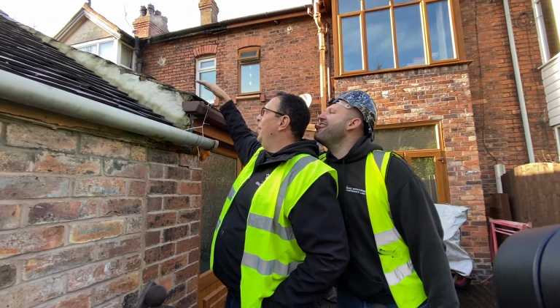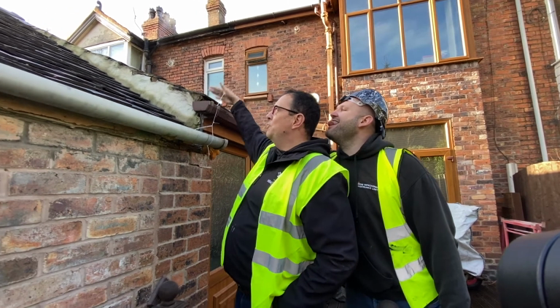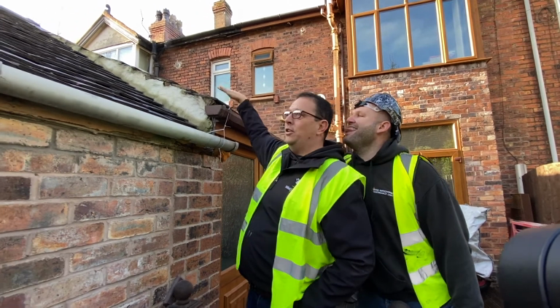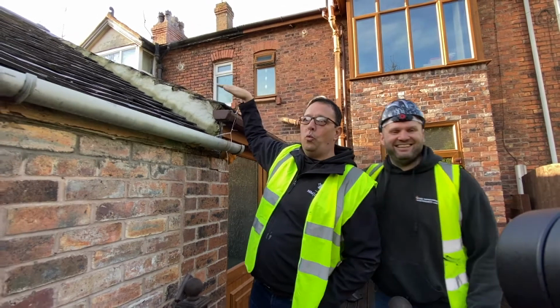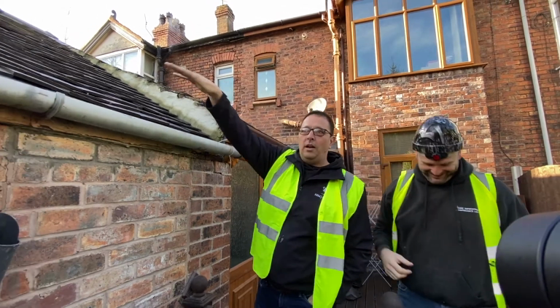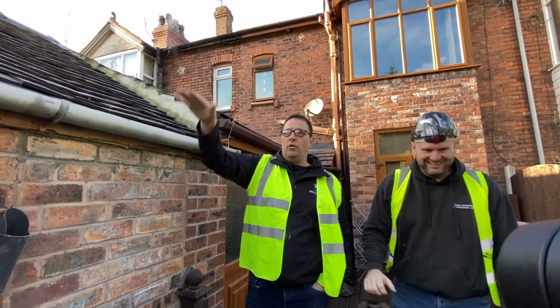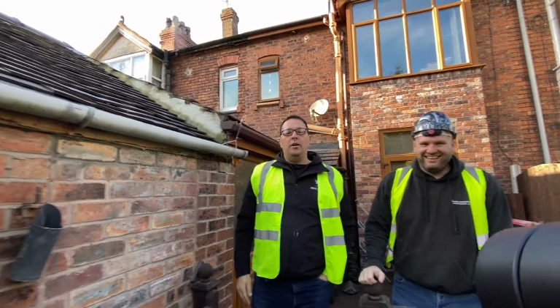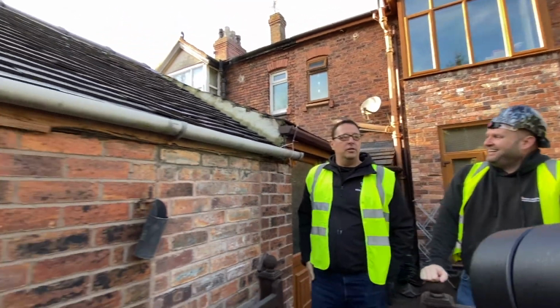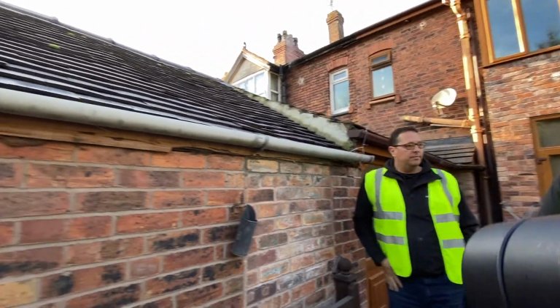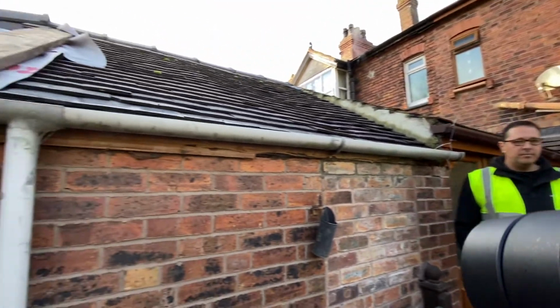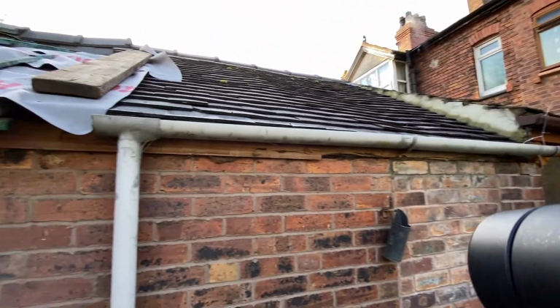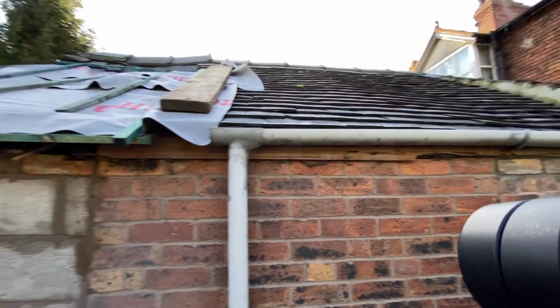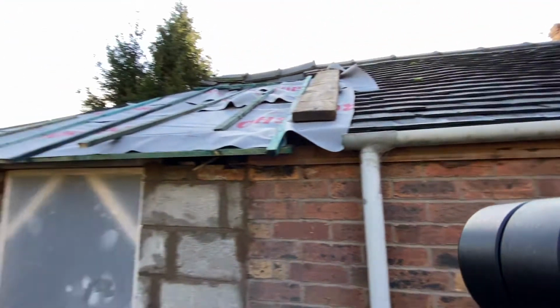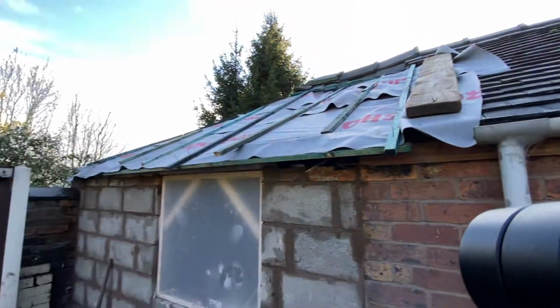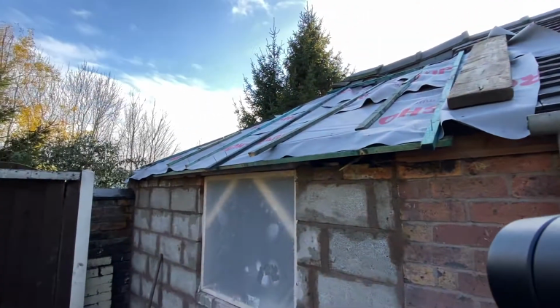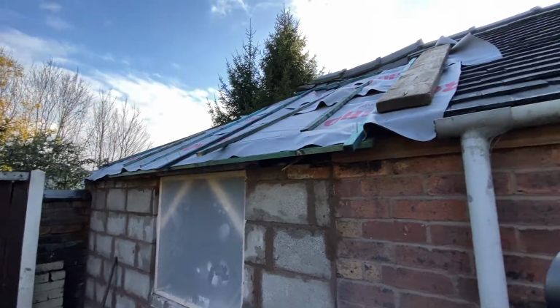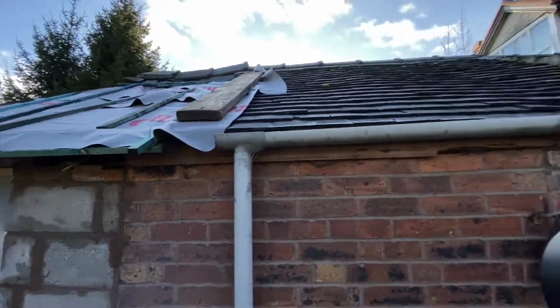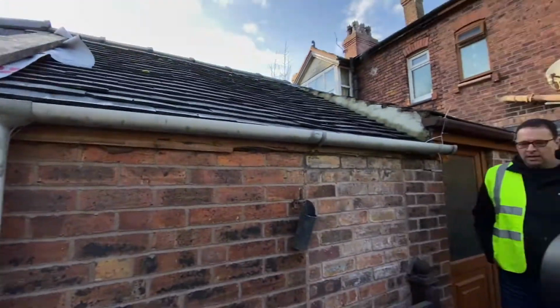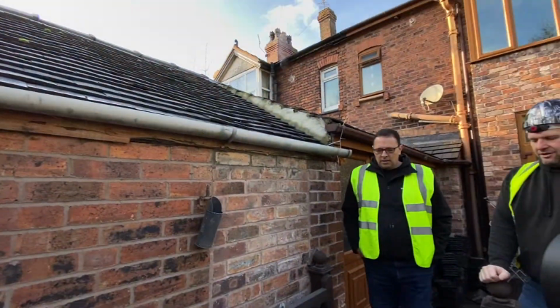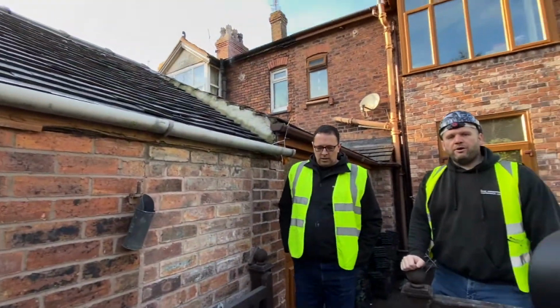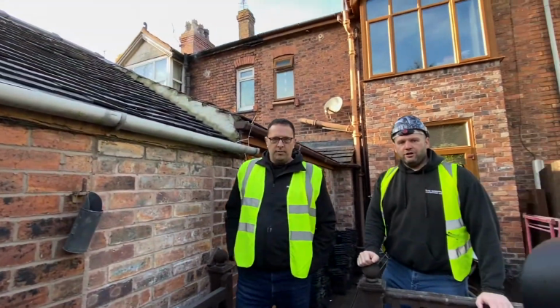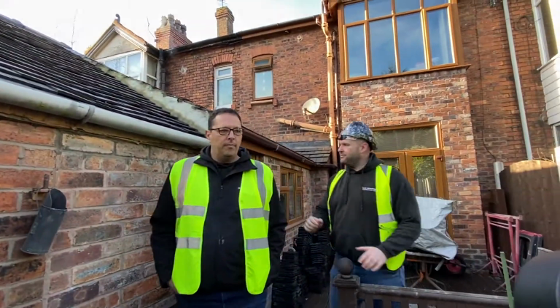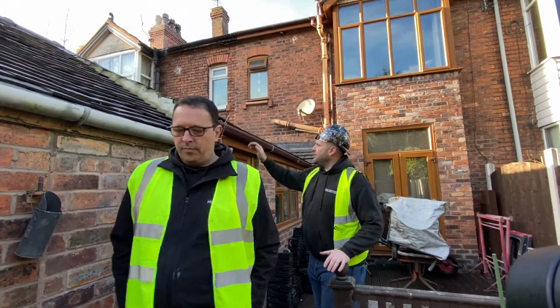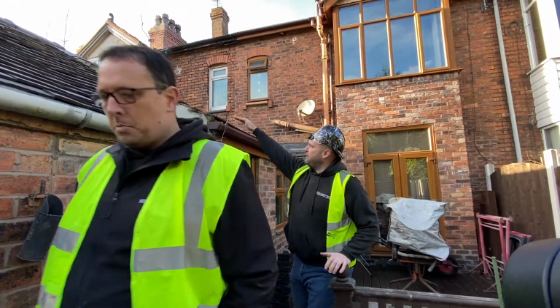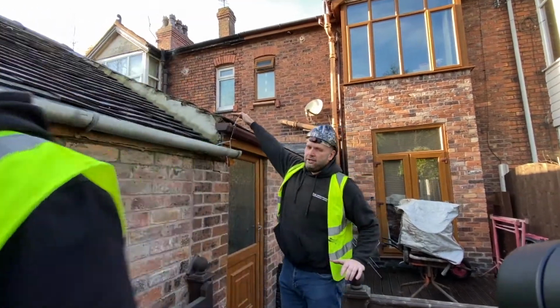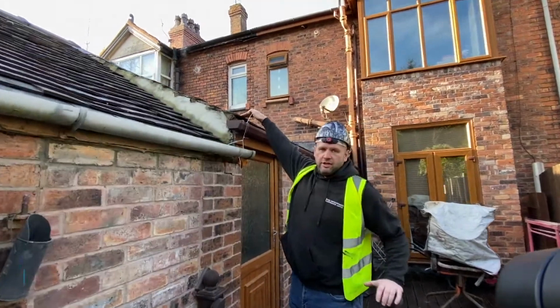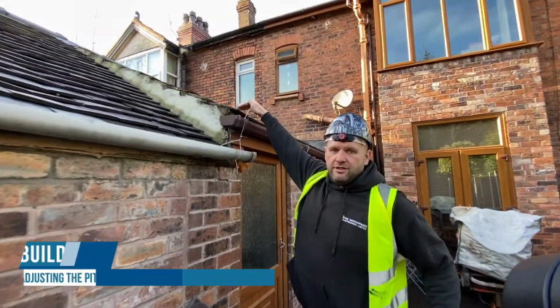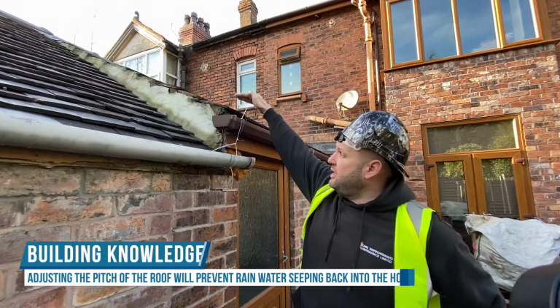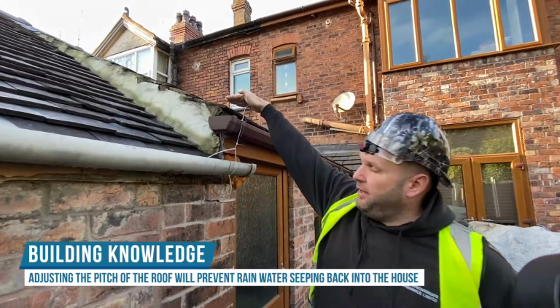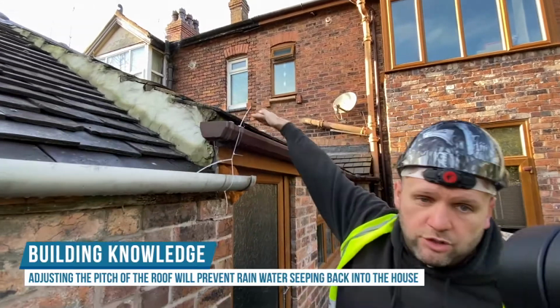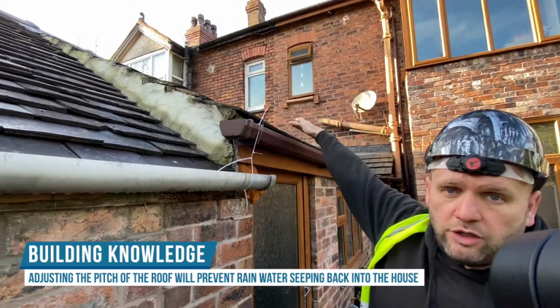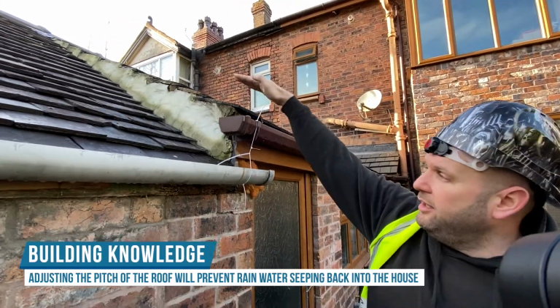With this roof height, it's all one level going across. So a new roof essentially. The way we're going to do it is to bring the pitch to the existing pitch, so it's all one straight line.